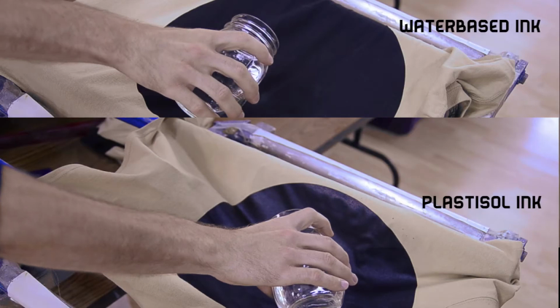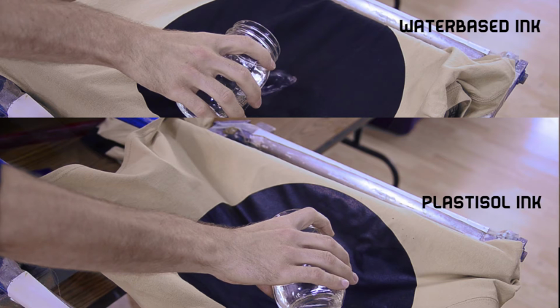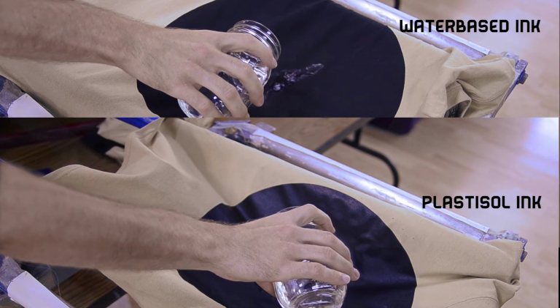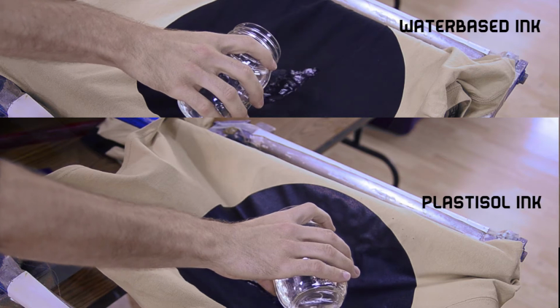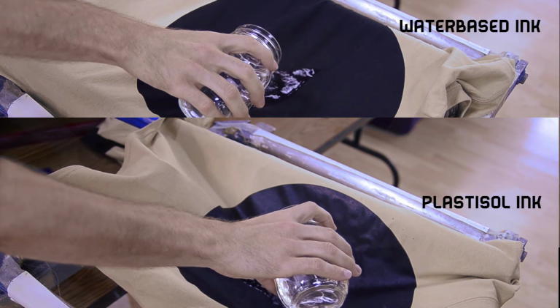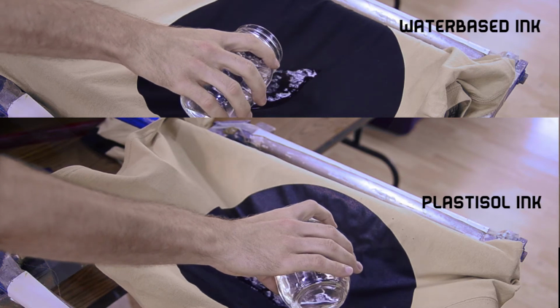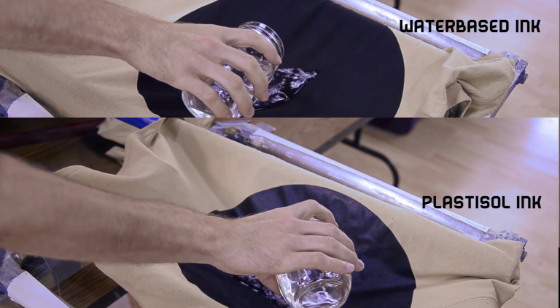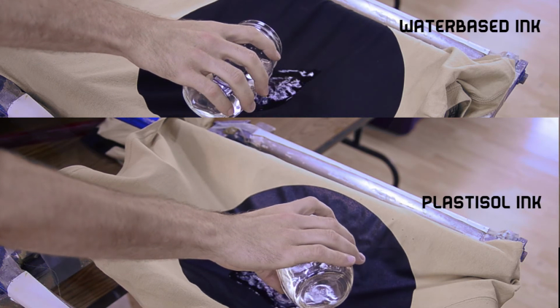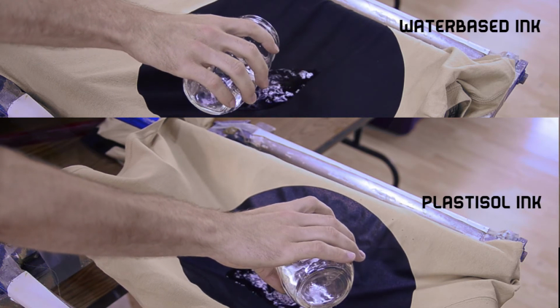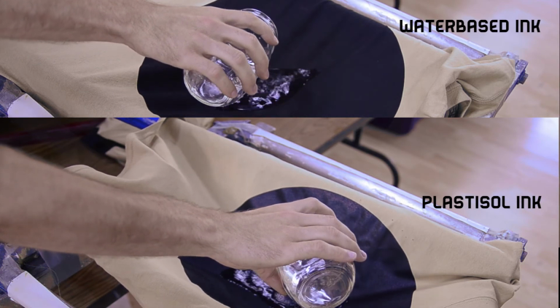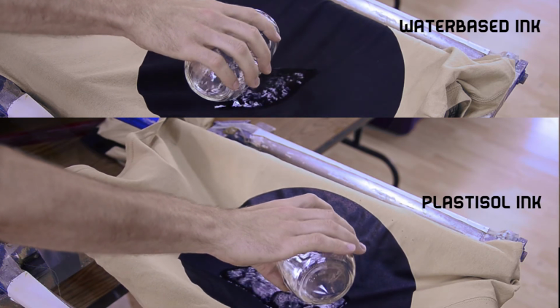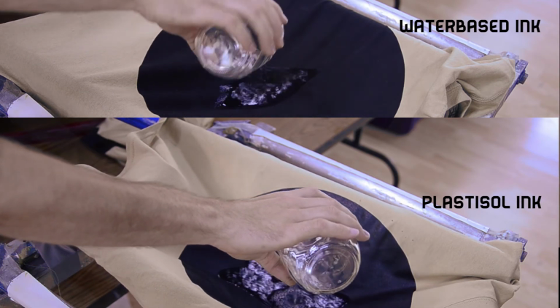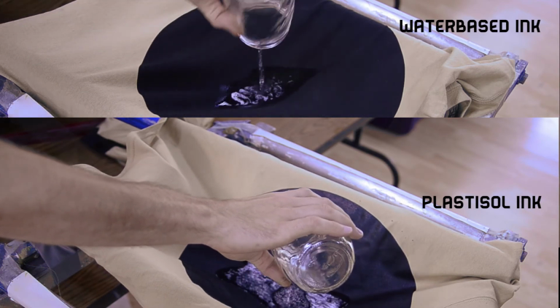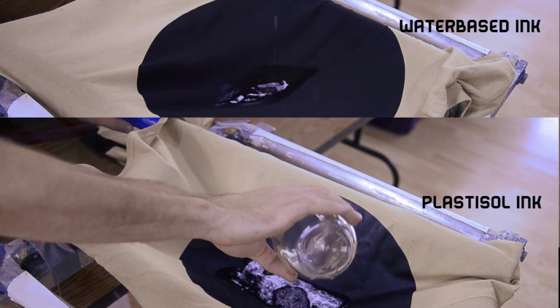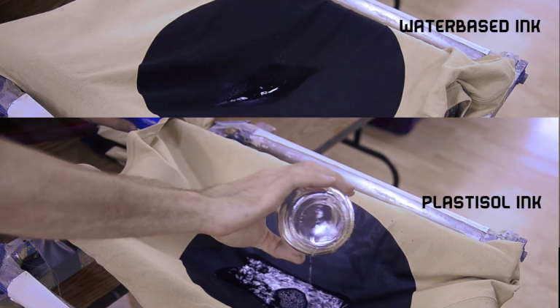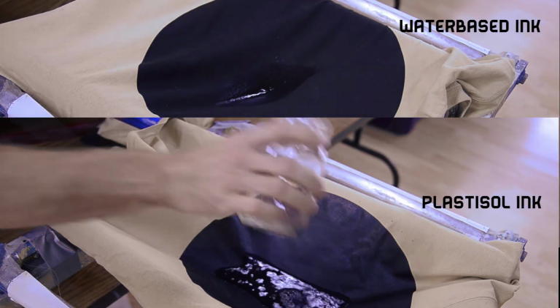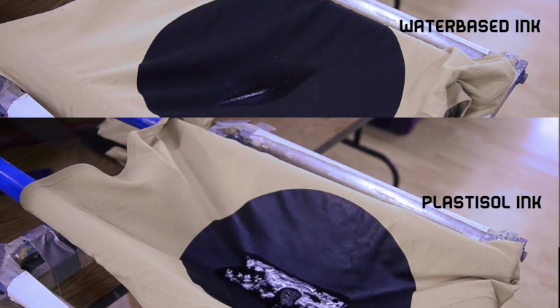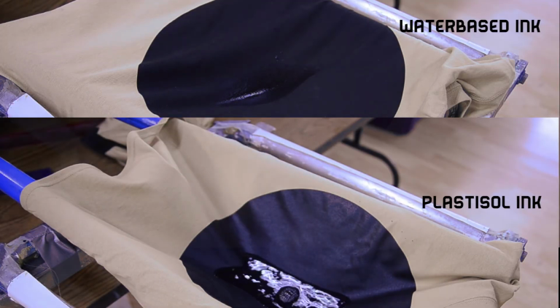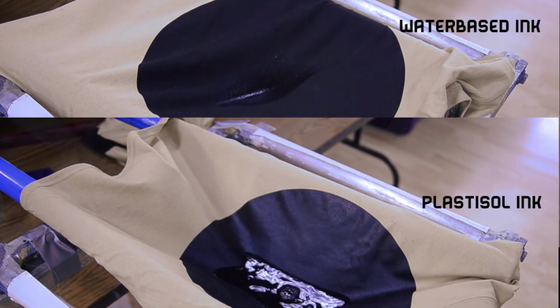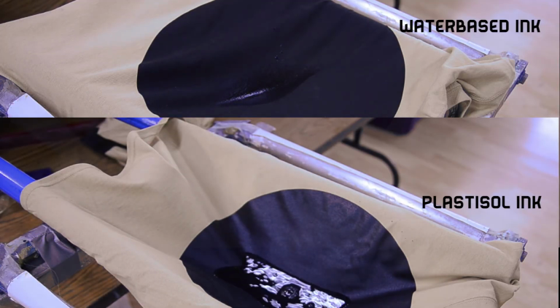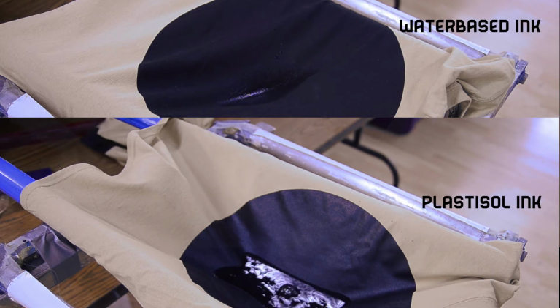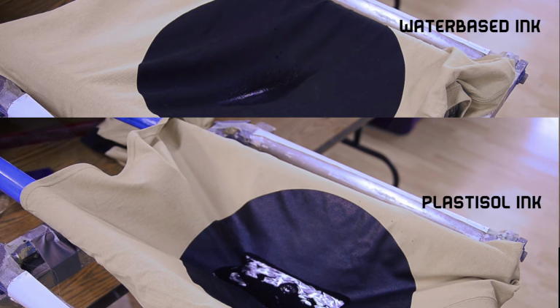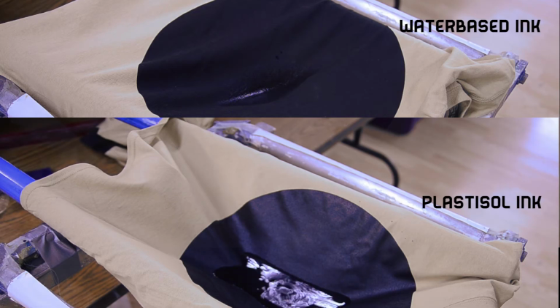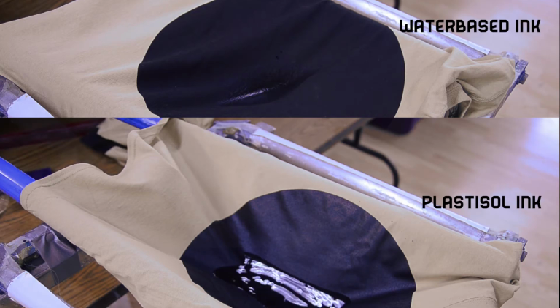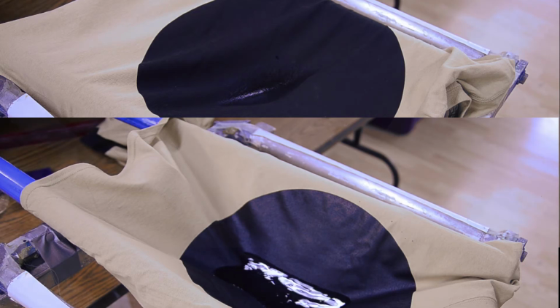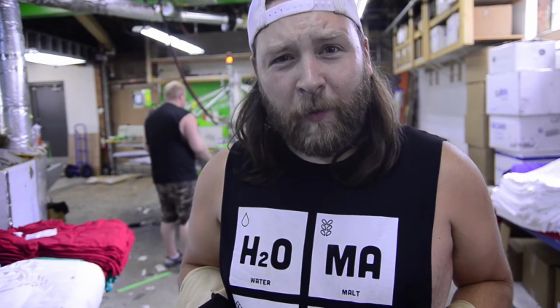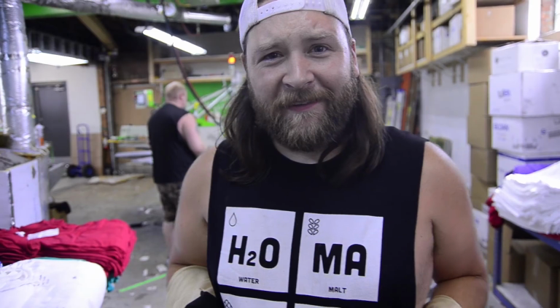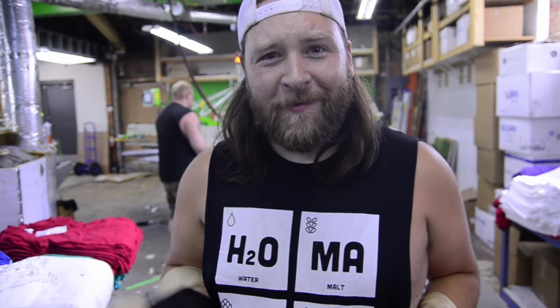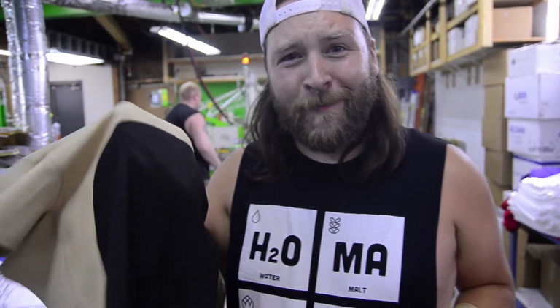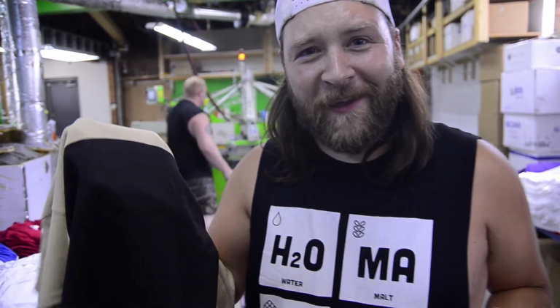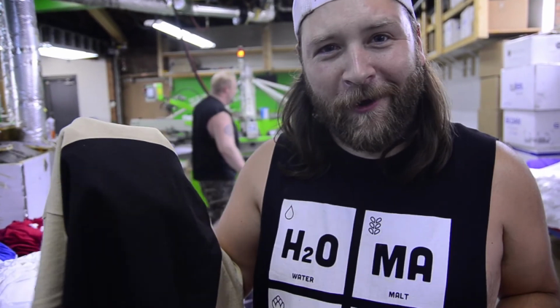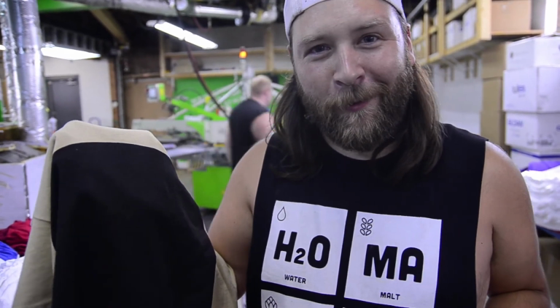I would say this demonstration clearly shows that water-based ink is far more breathable of an ink choice. So if you want to avoid that sweaty patch of ink on your shirt, choose water-based ink. At Twin City Tees, we specialize in water-based printing.